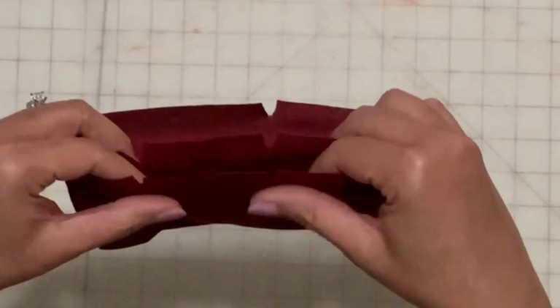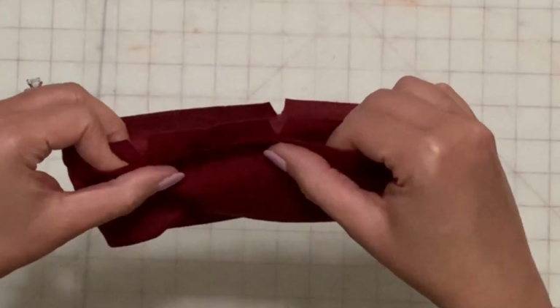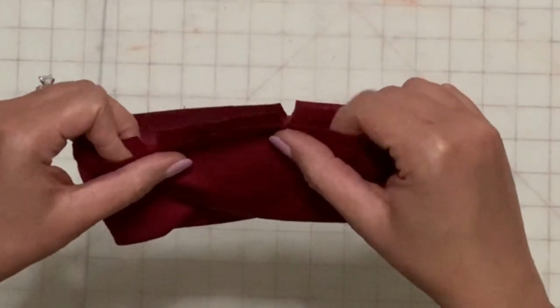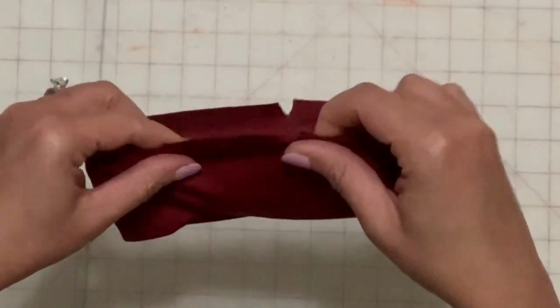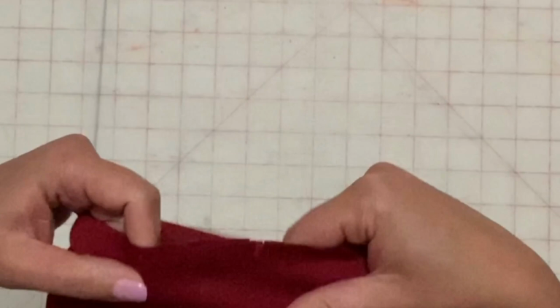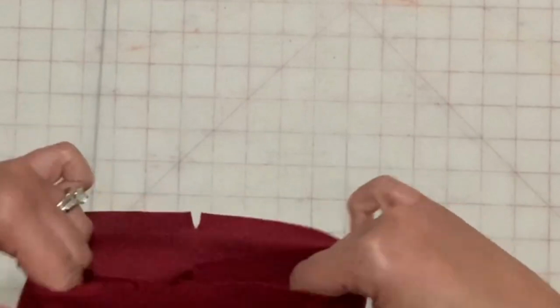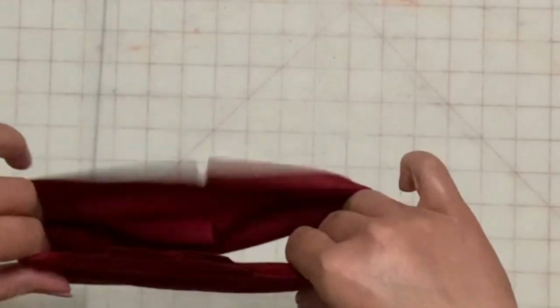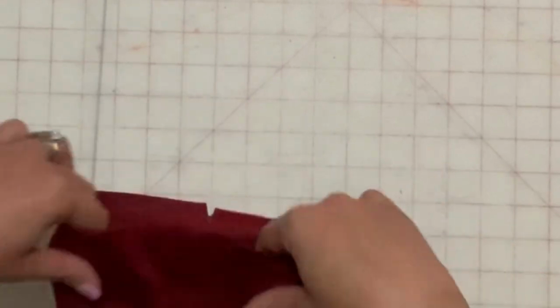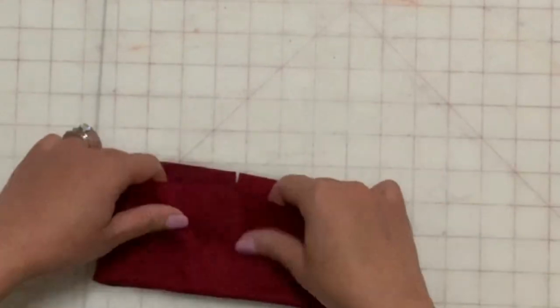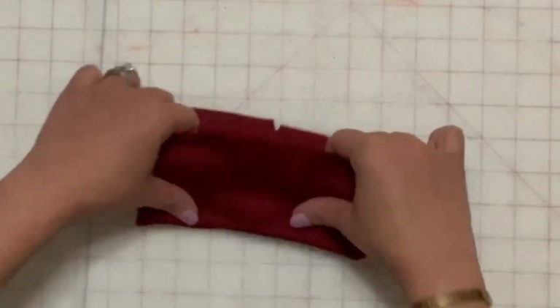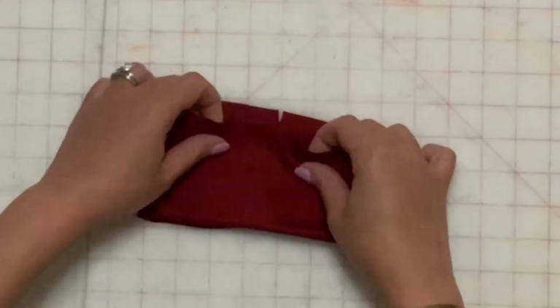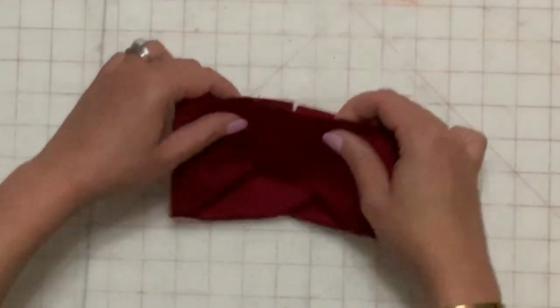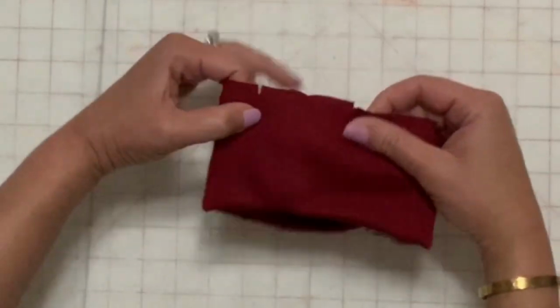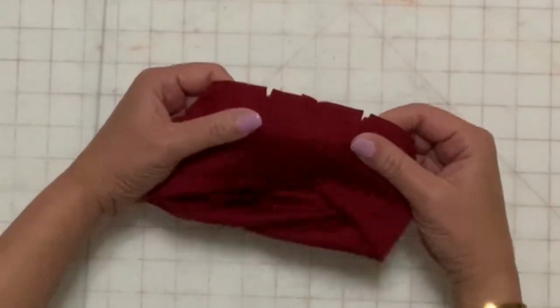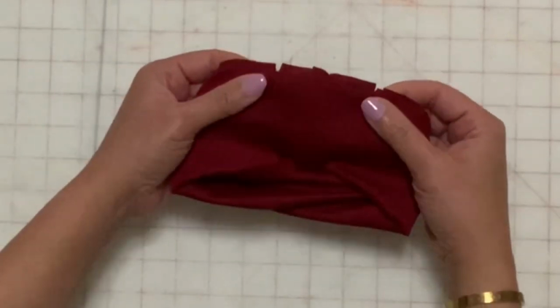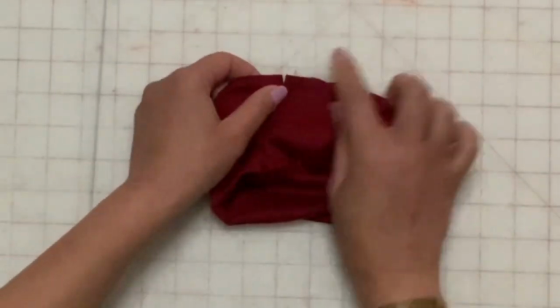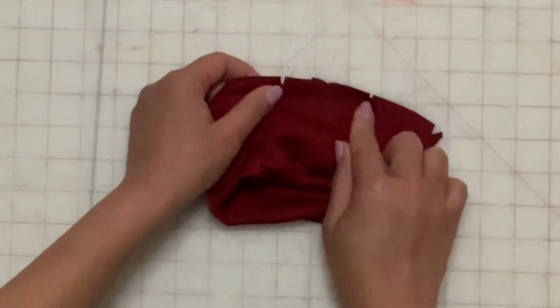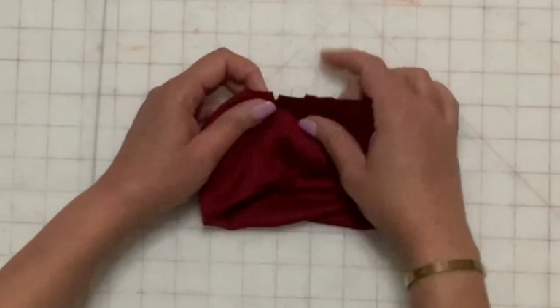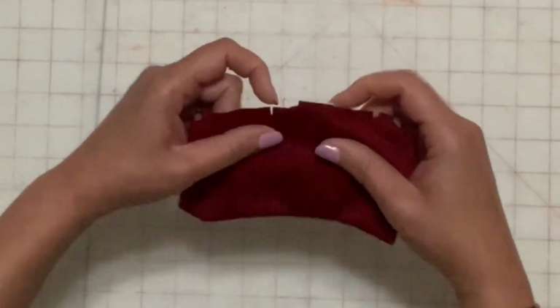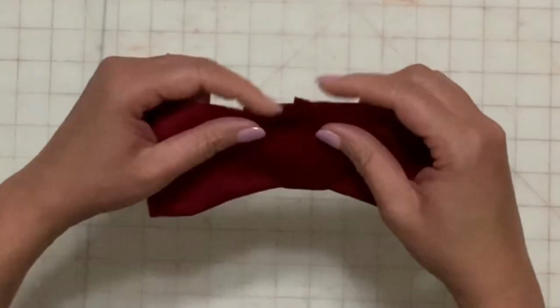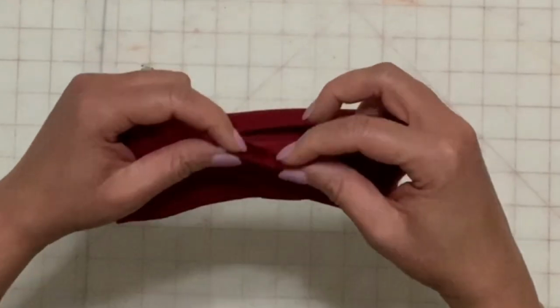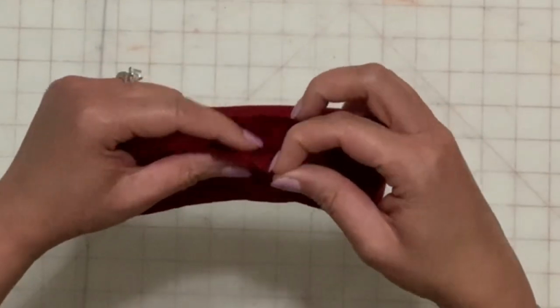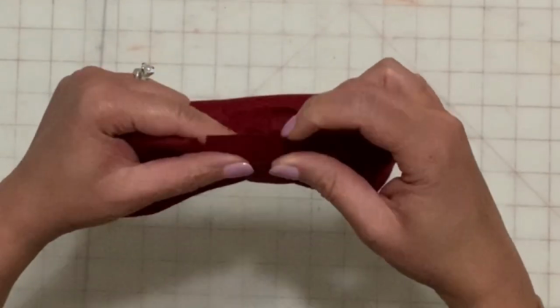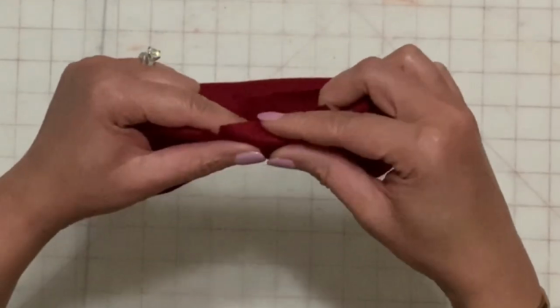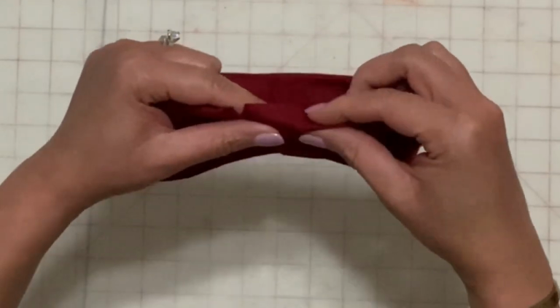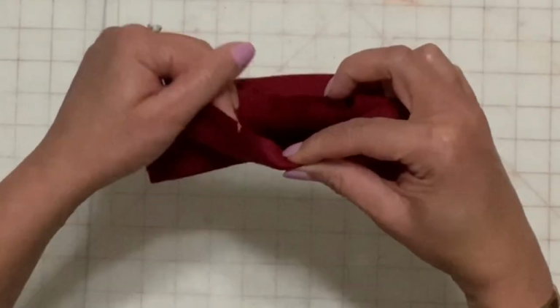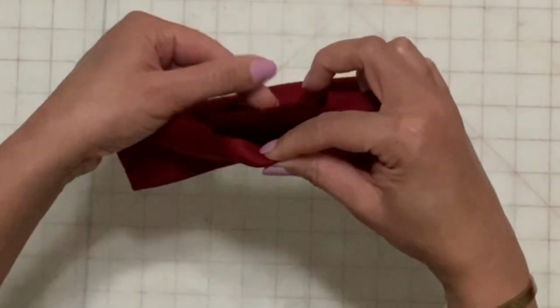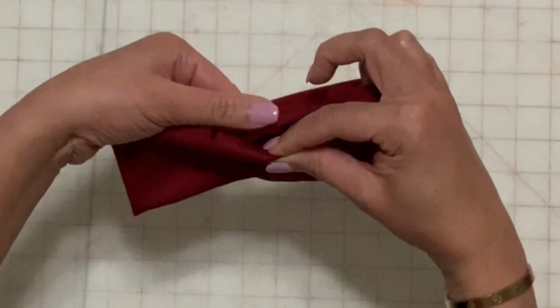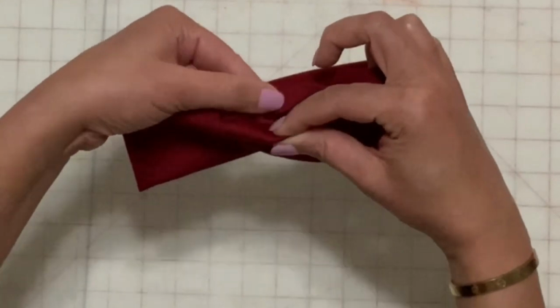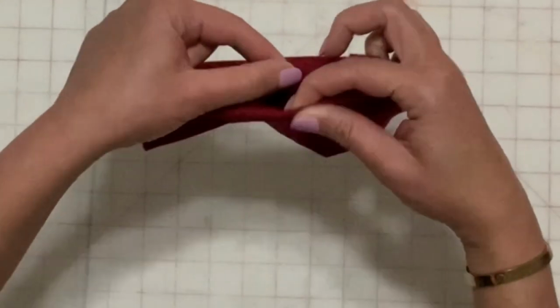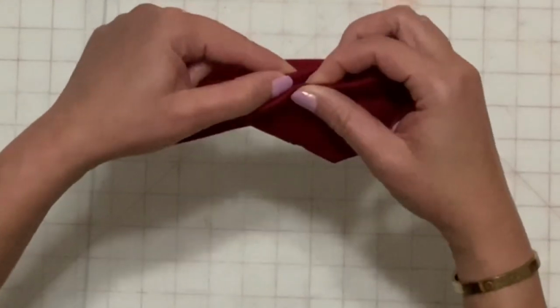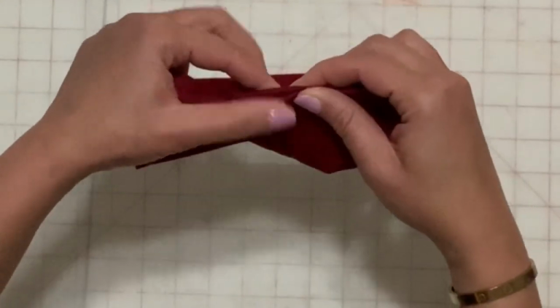Find the center front and make a notch. With raw edges together, turn under the seam allowances in between both notches at the center back and use a pin to hold in place.